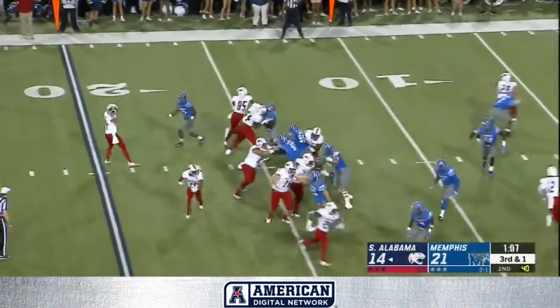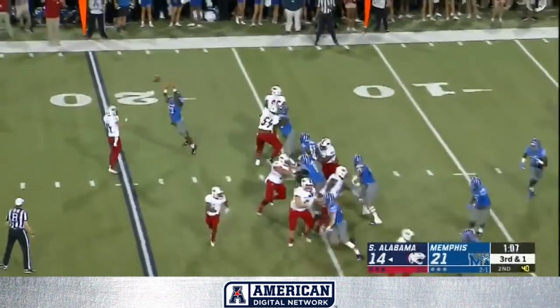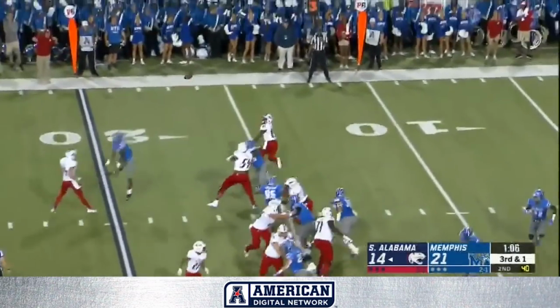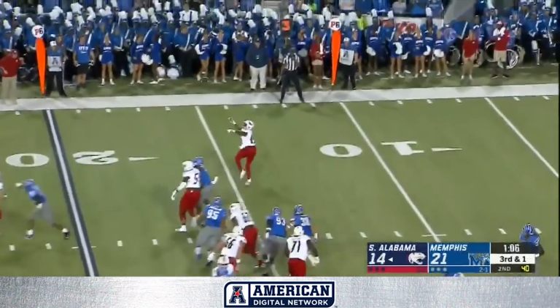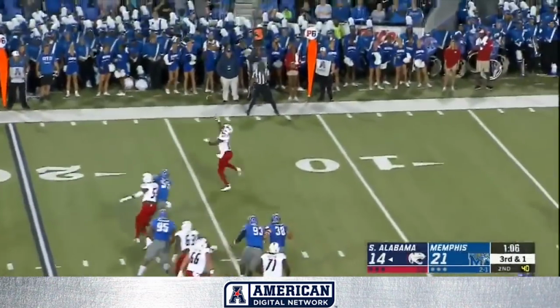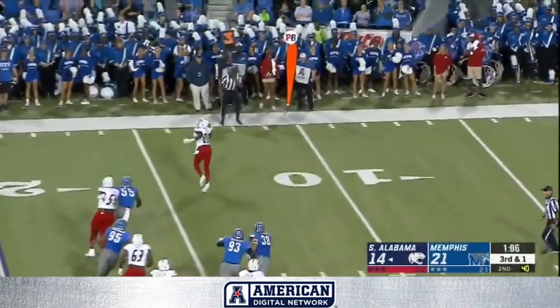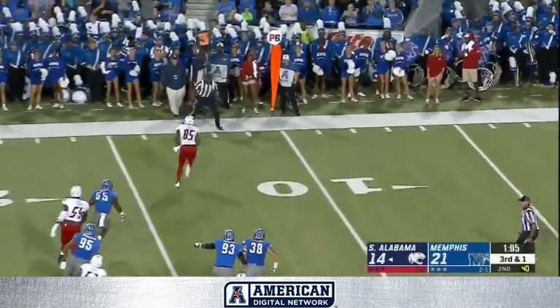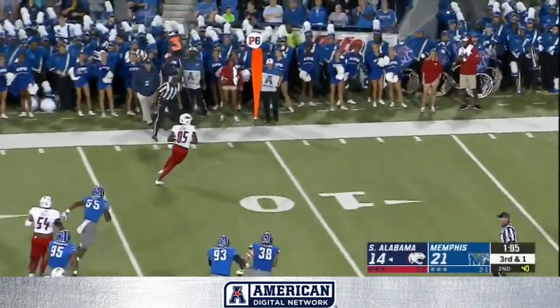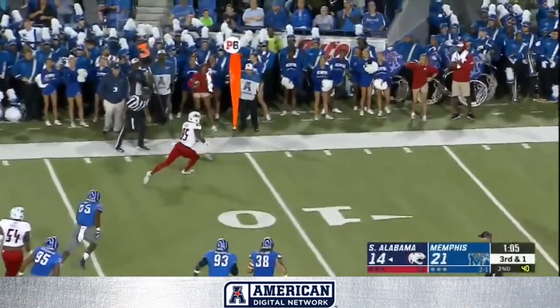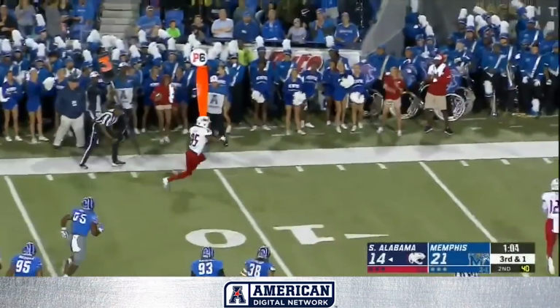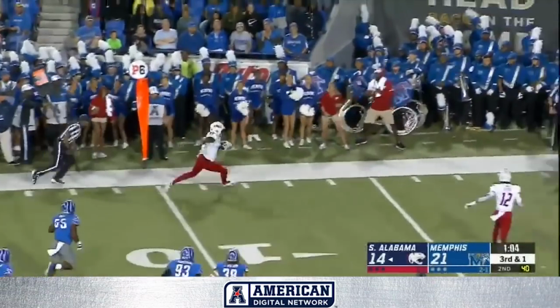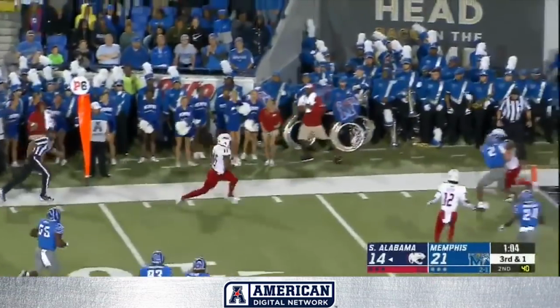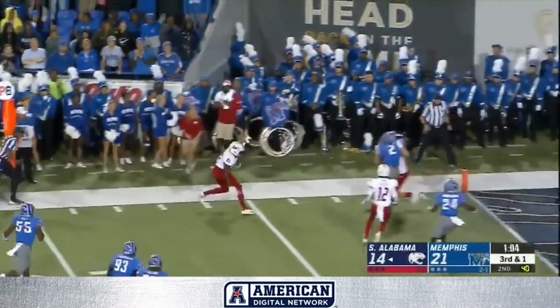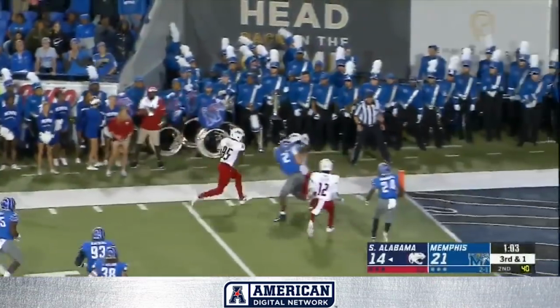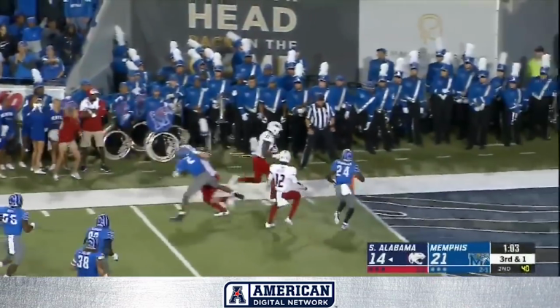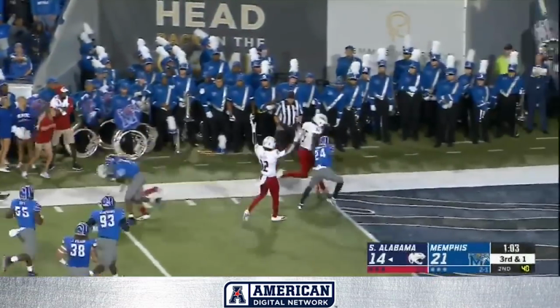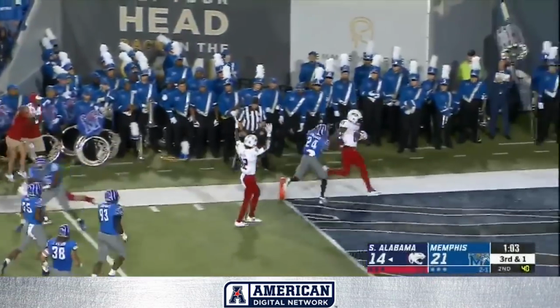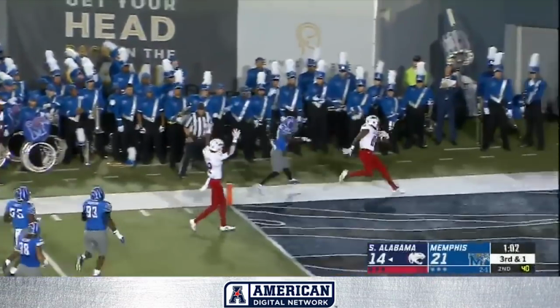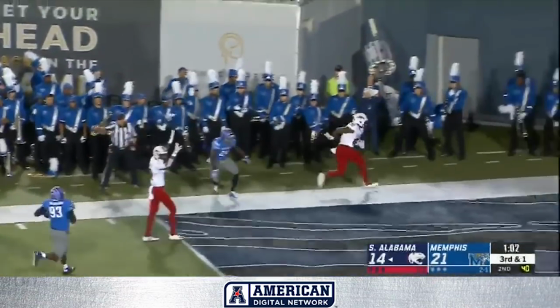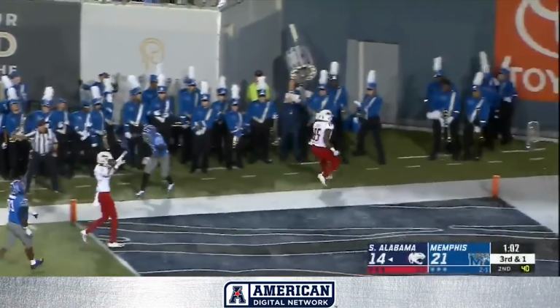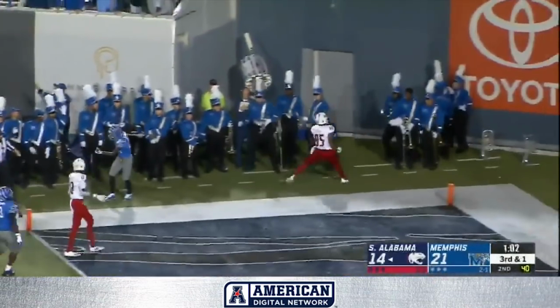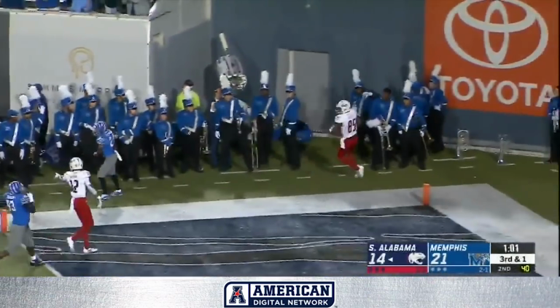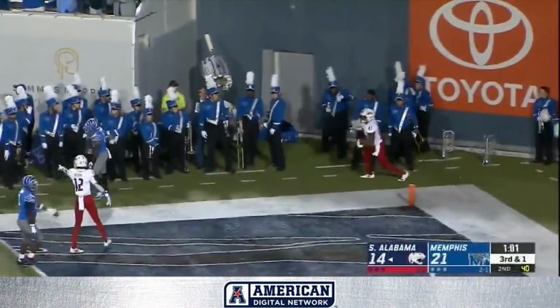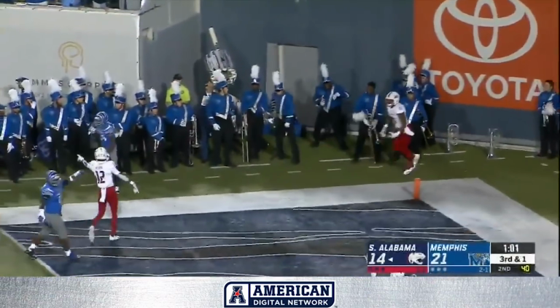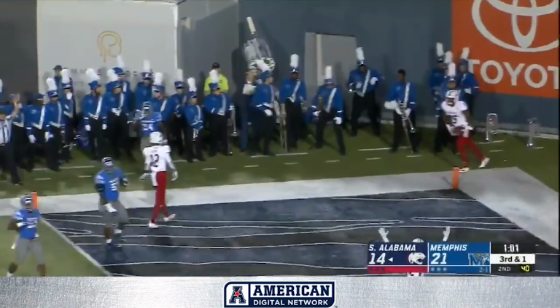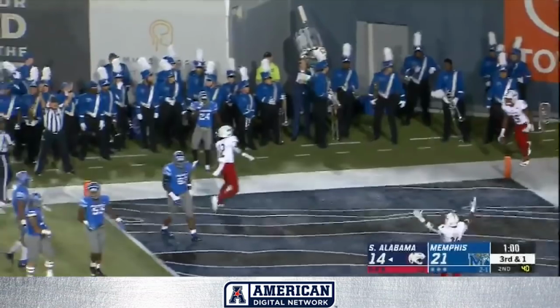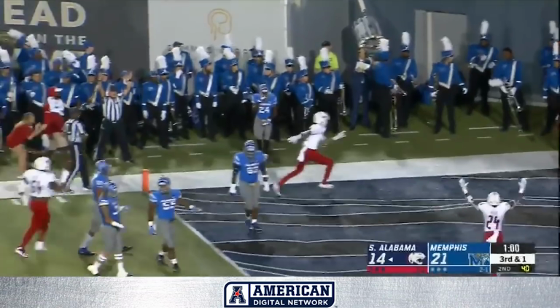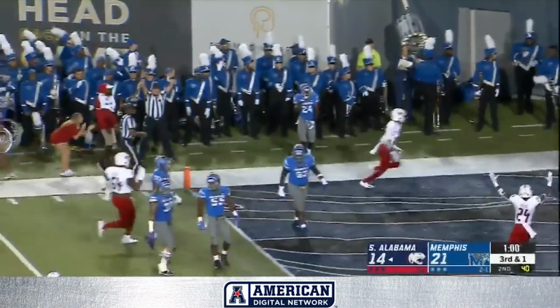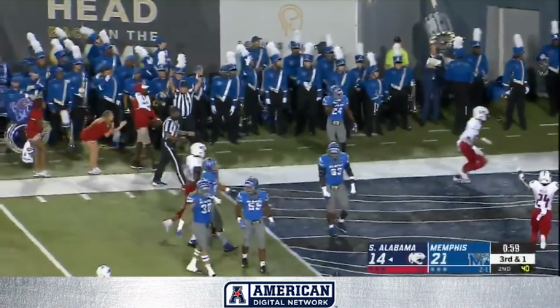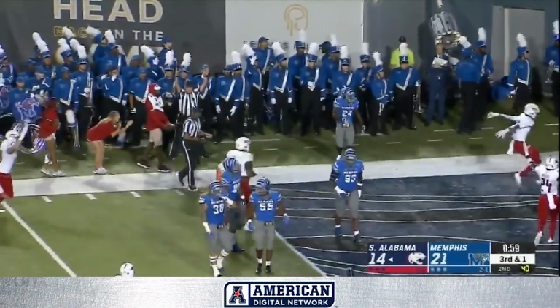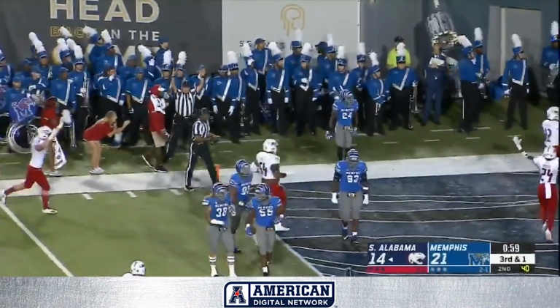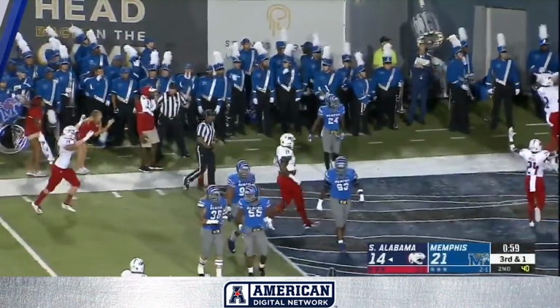Play action for Orr, got his man. What a catch, headed to the end zone for the touchdown — Zach Crosby.